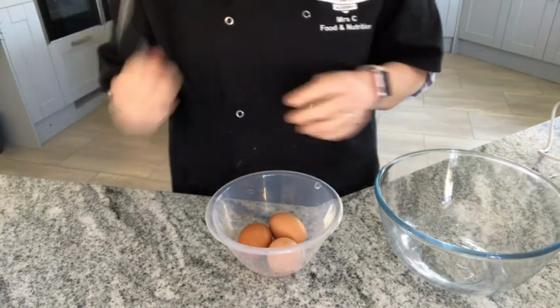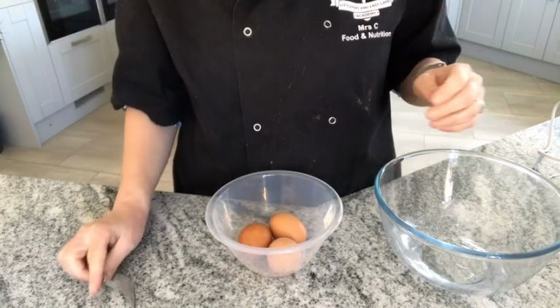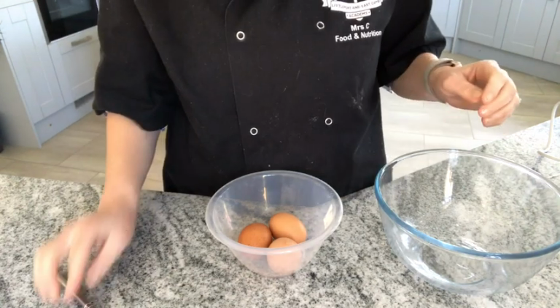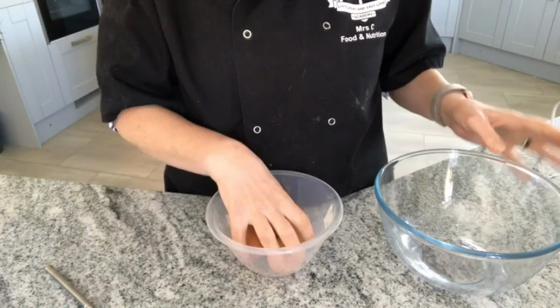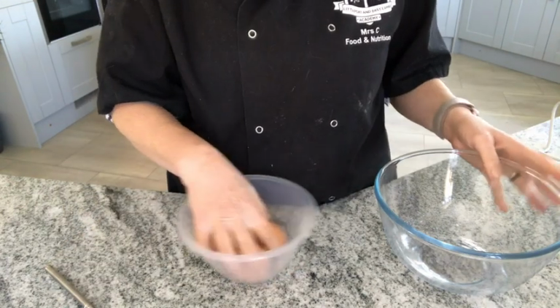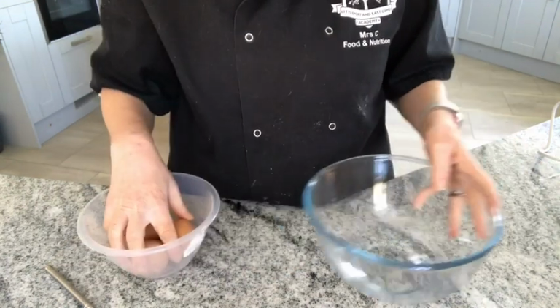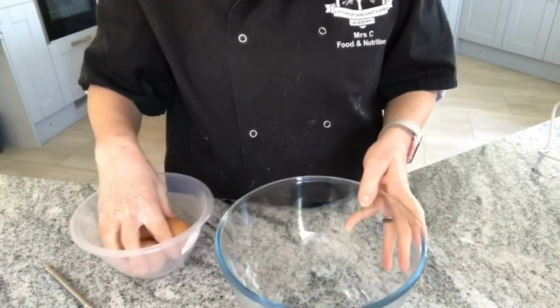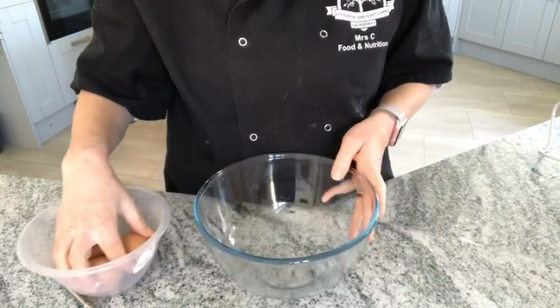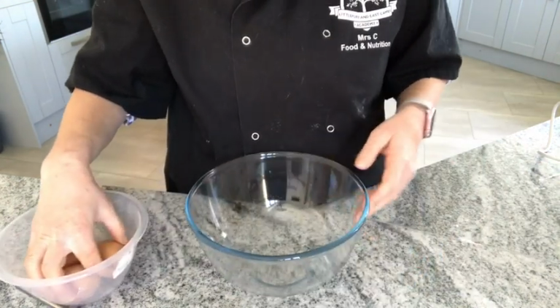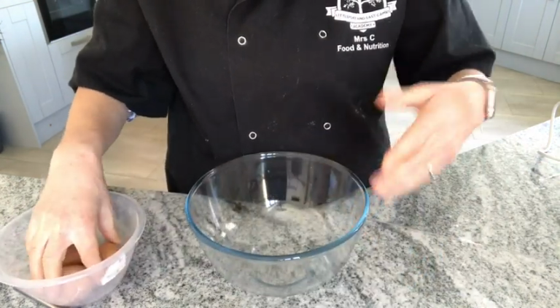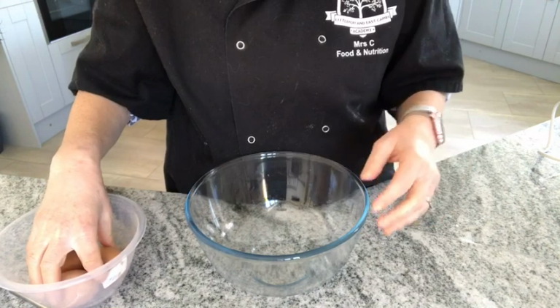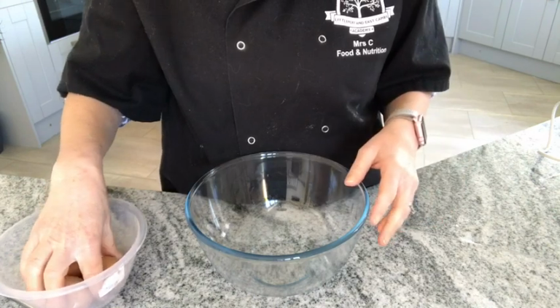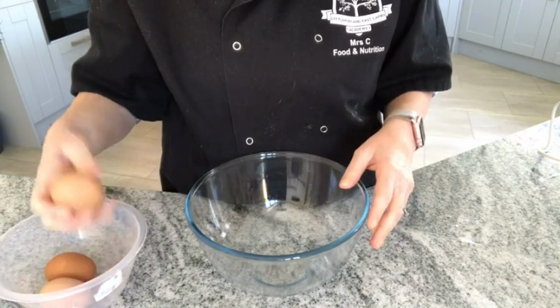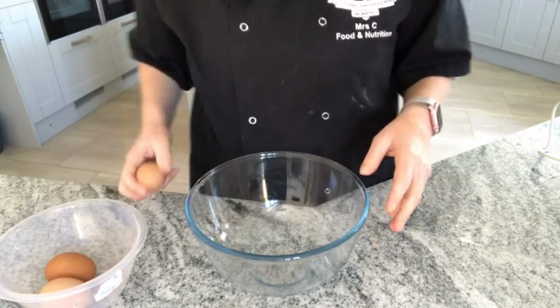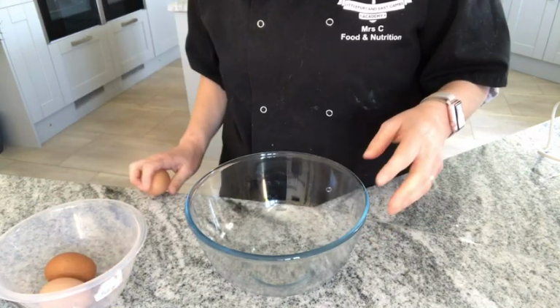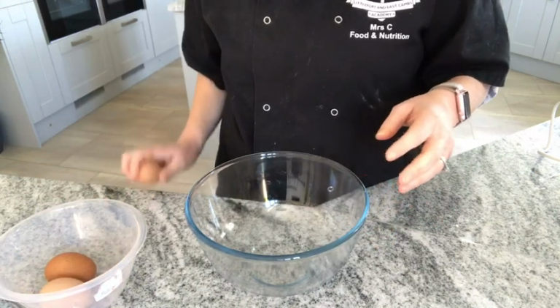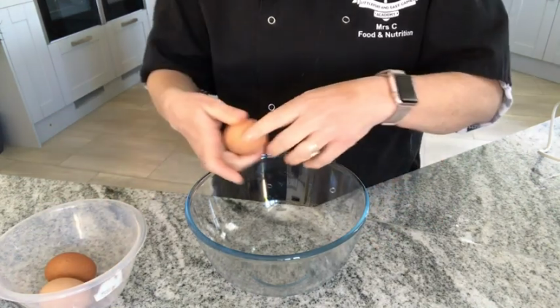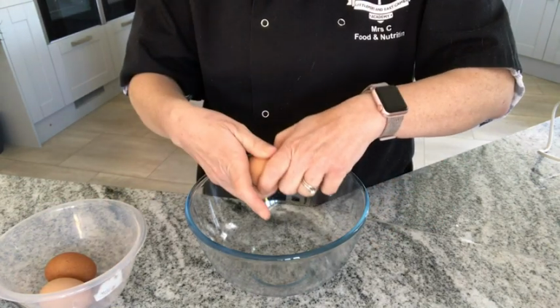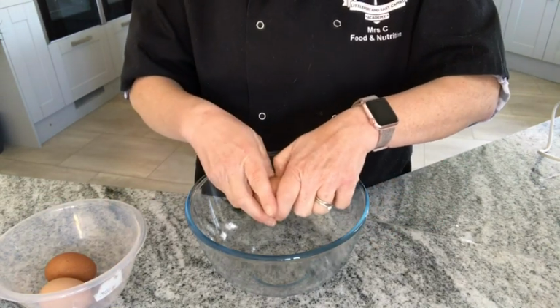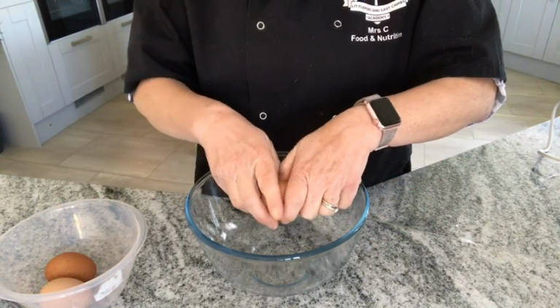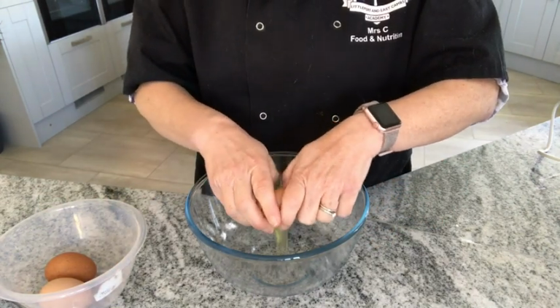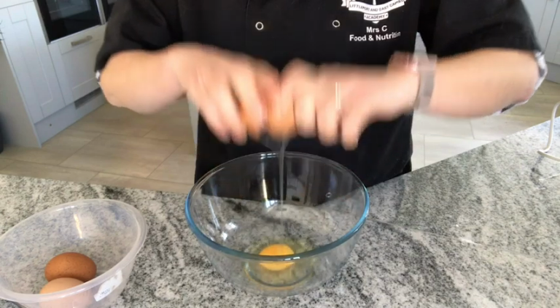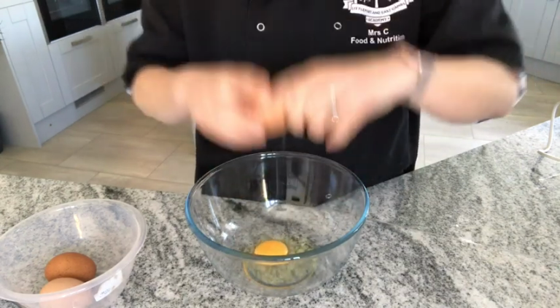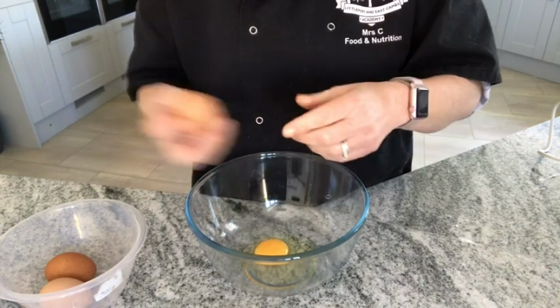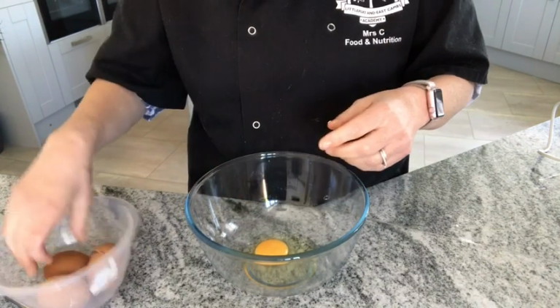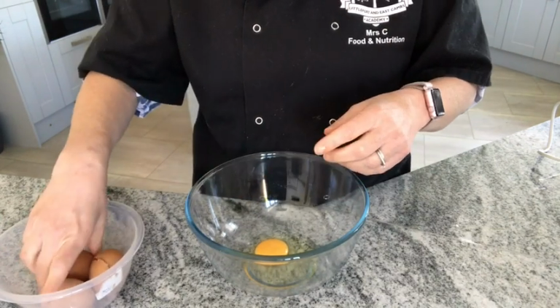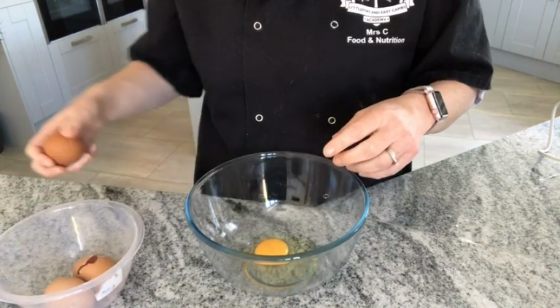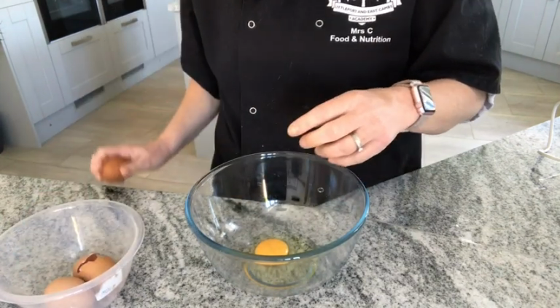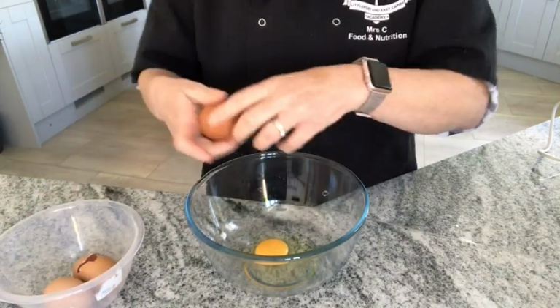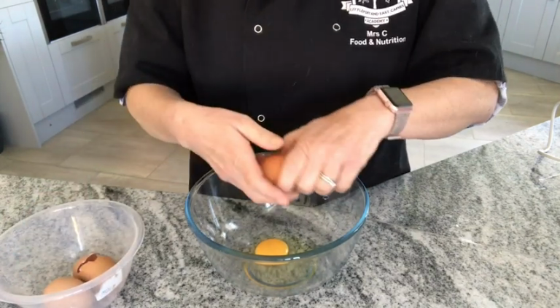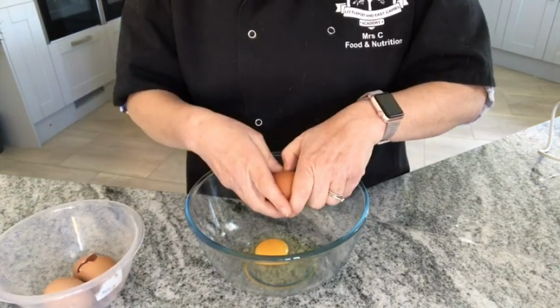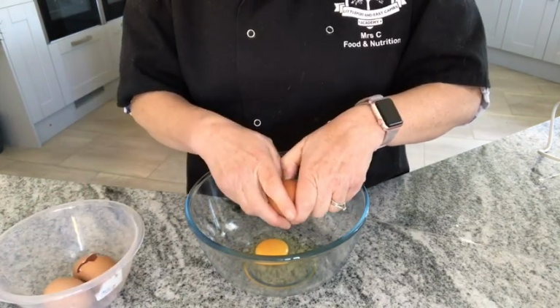The first thing we're going to do is whisk the eggs until they're really pale and thick. So I'm going to break them one at a time into my glass bowl. Remember, if I'm touching this raw egg, I'll need to wash my hands in between as well.